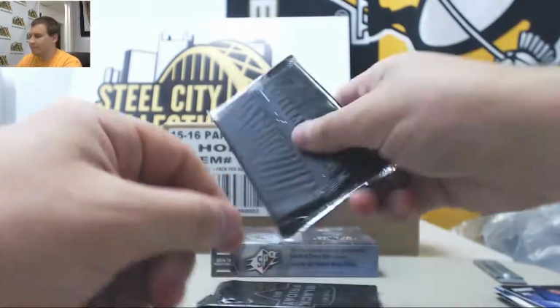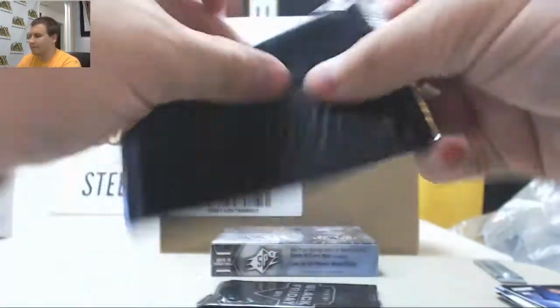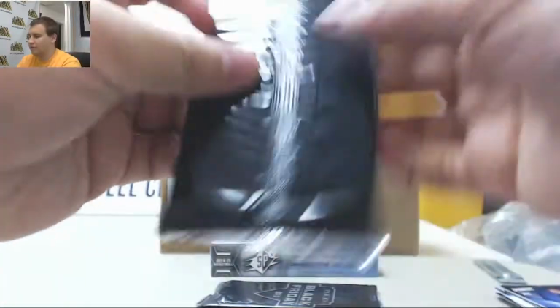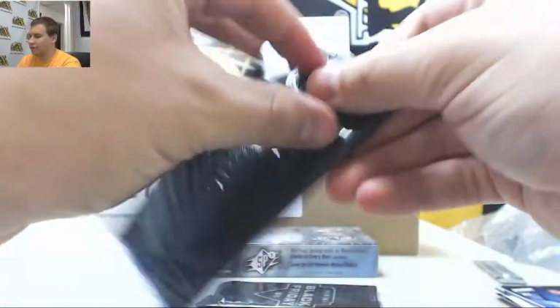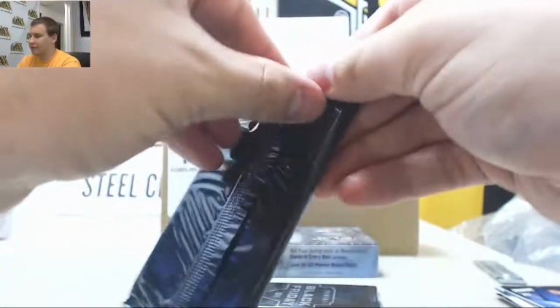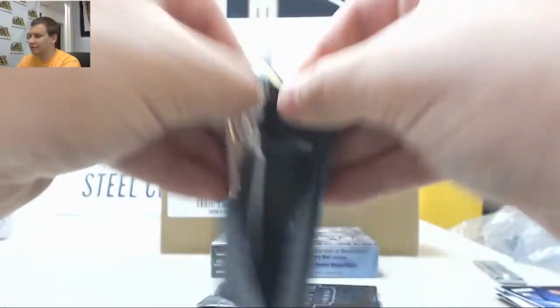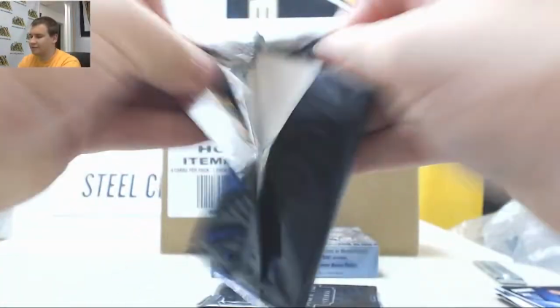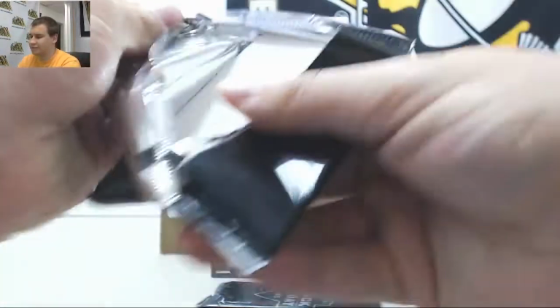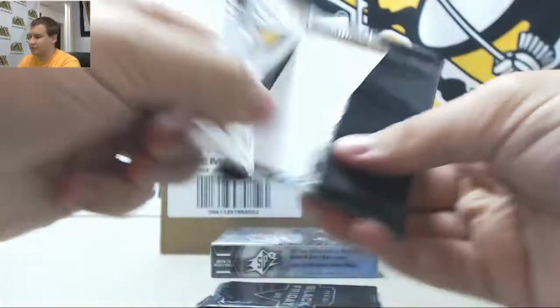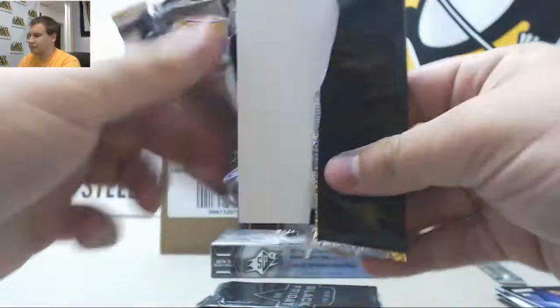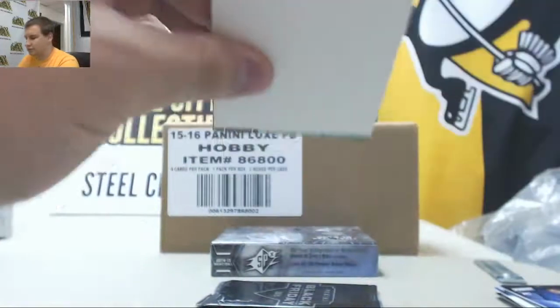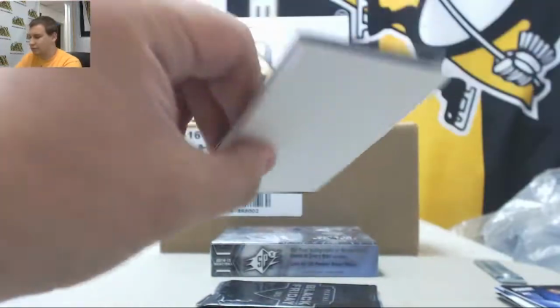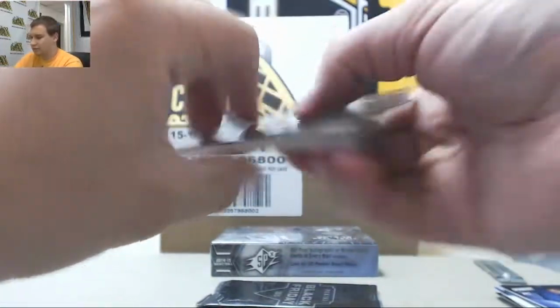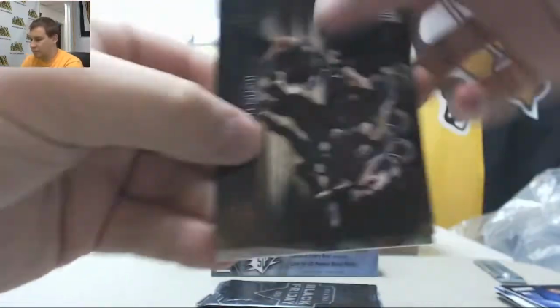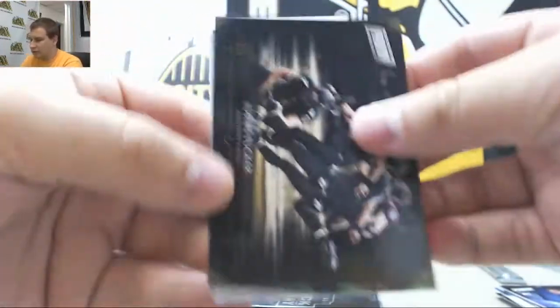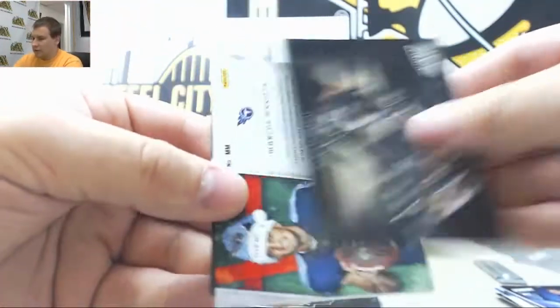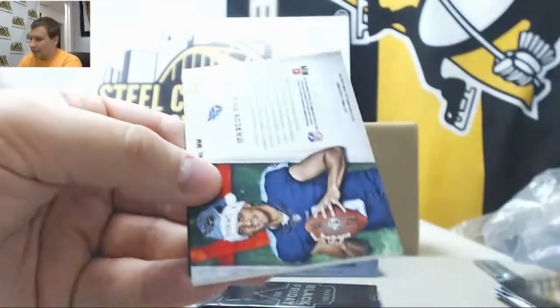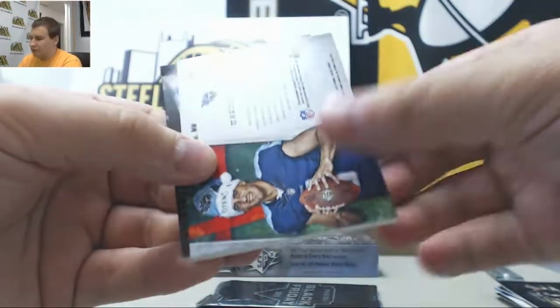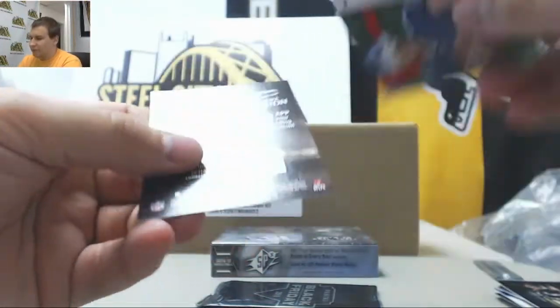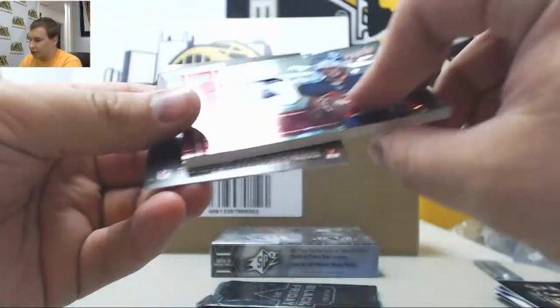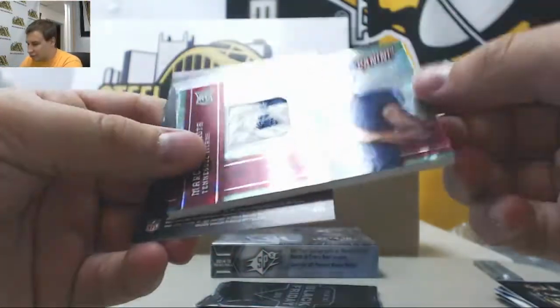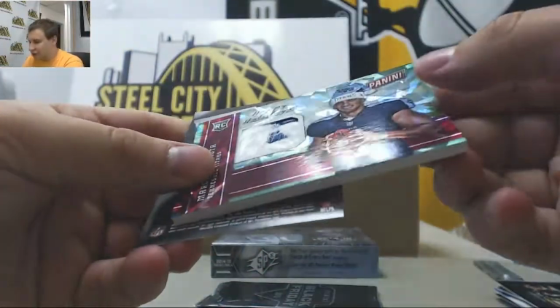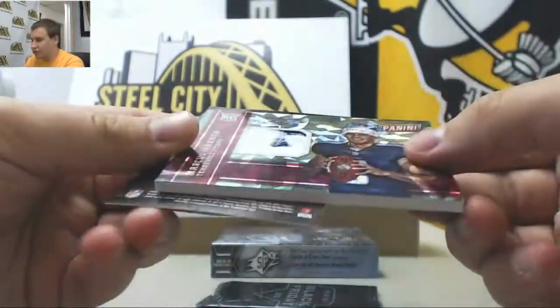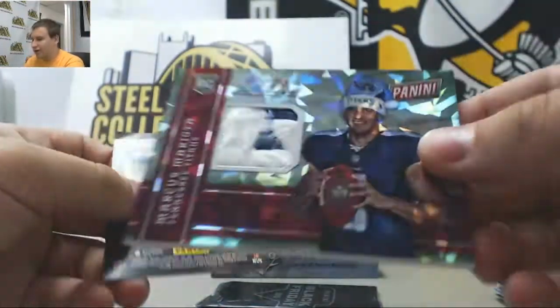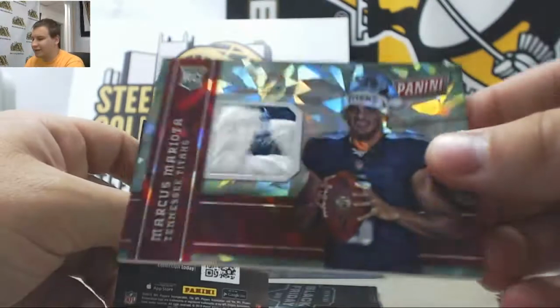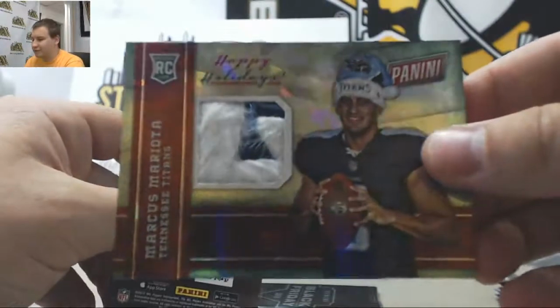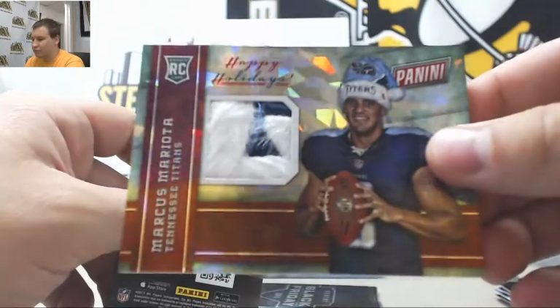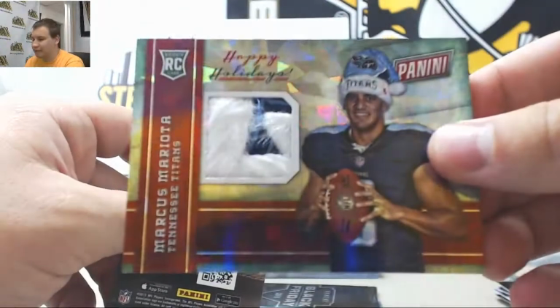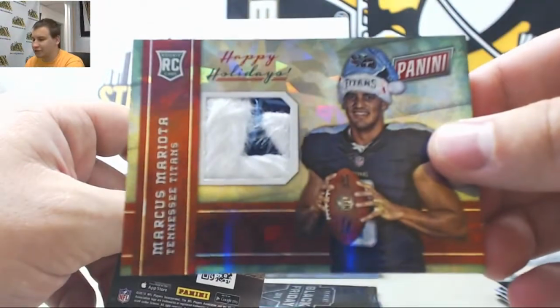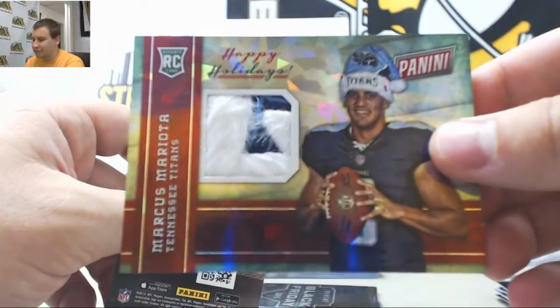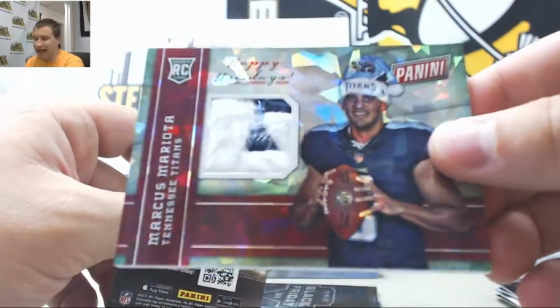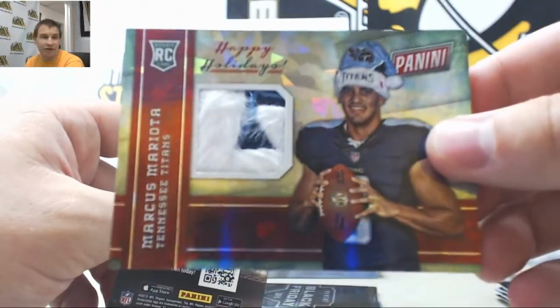Got one of those really thick packs. And Marcus Mariota. That's a real nice one — Cracked Ice Rookie Patch. It's a hat relic.